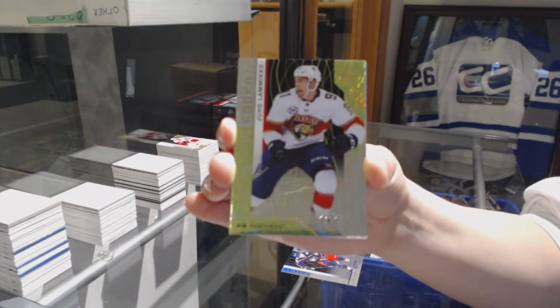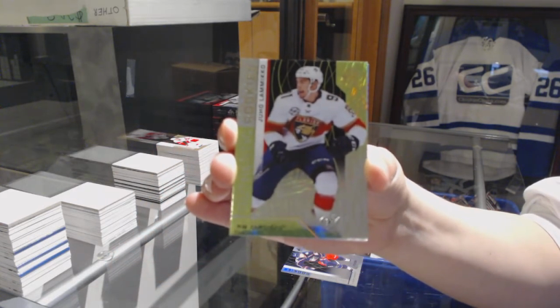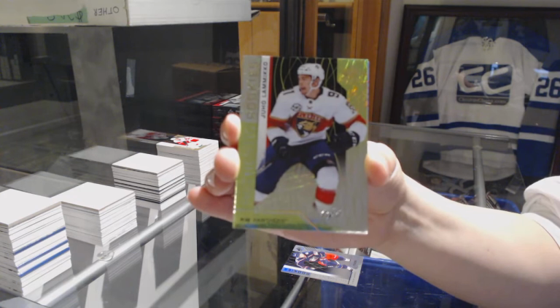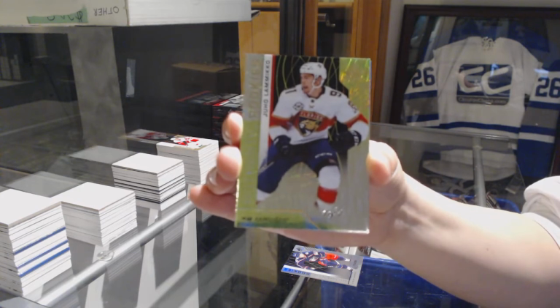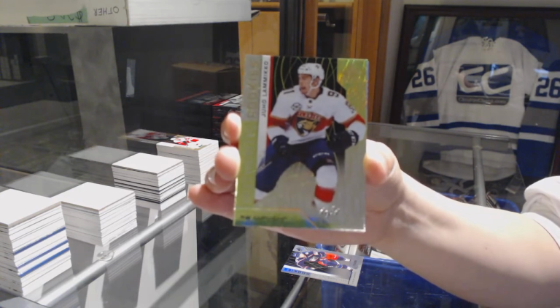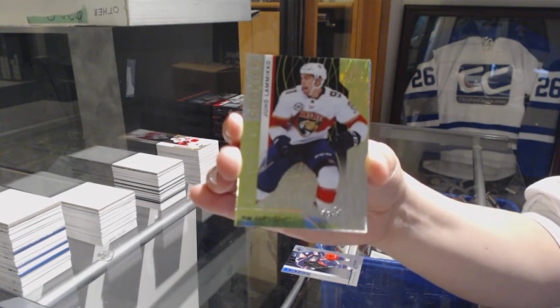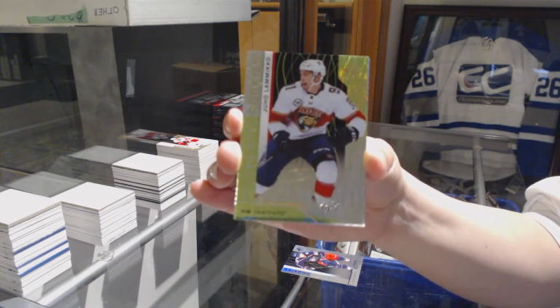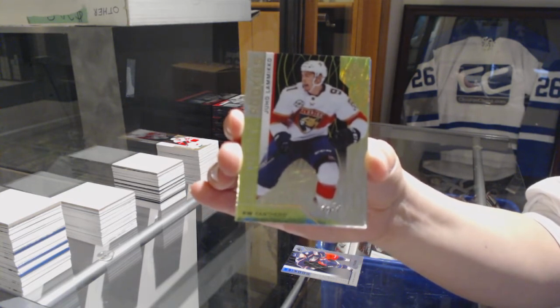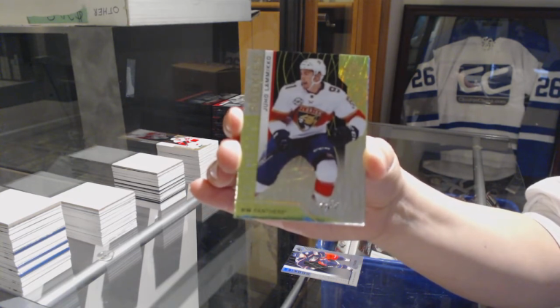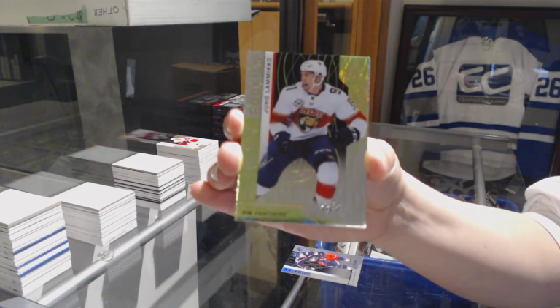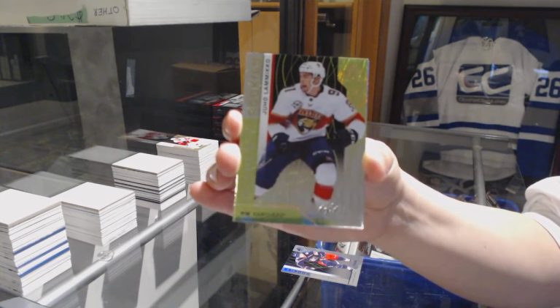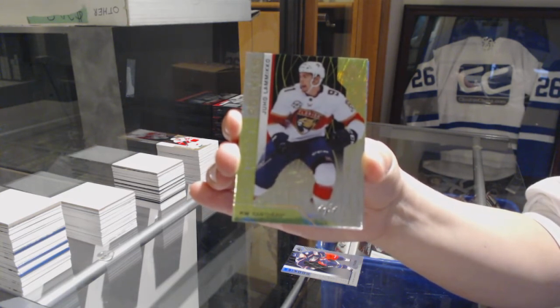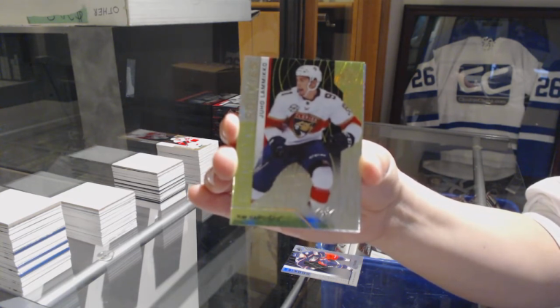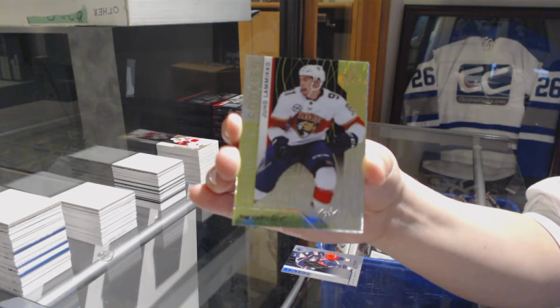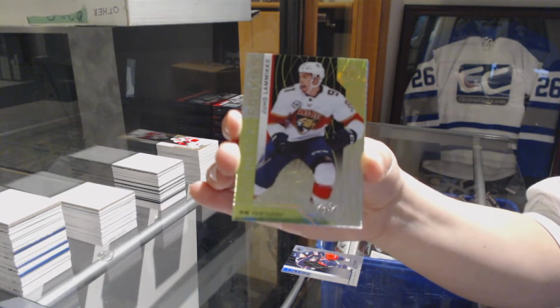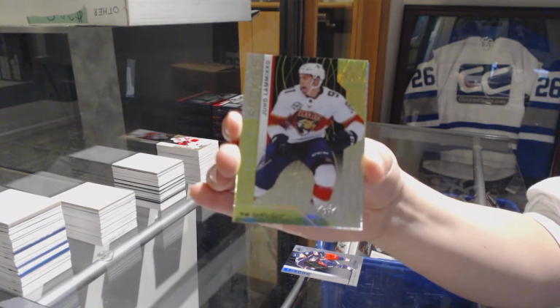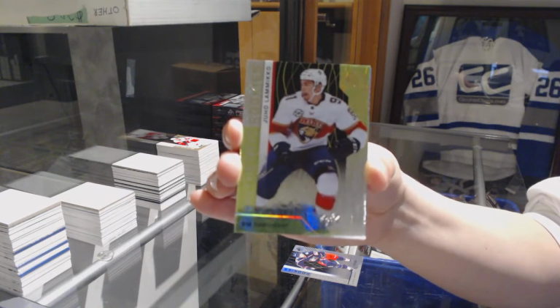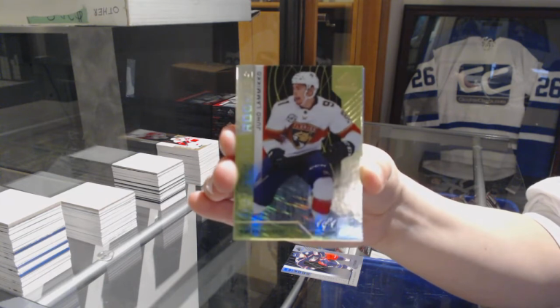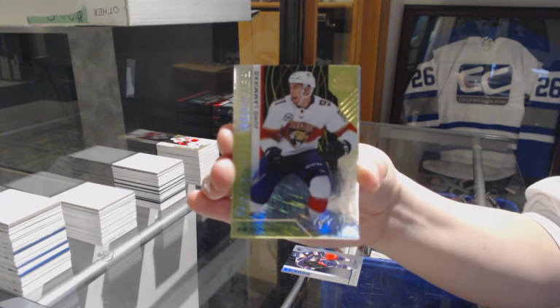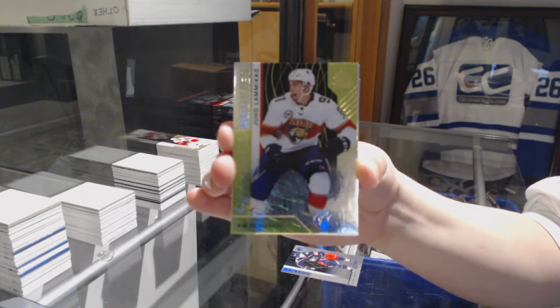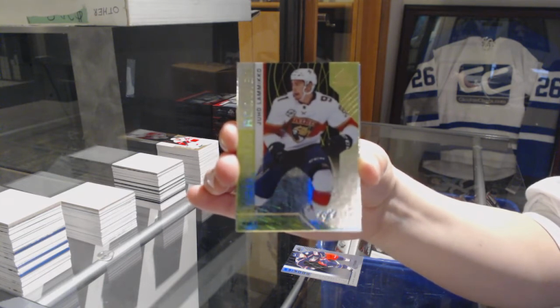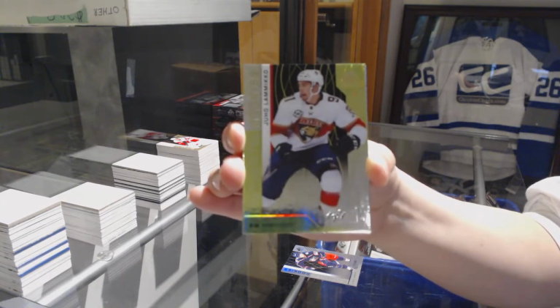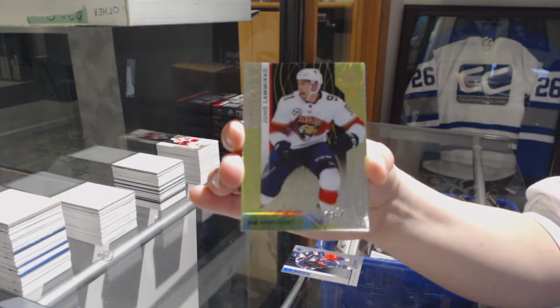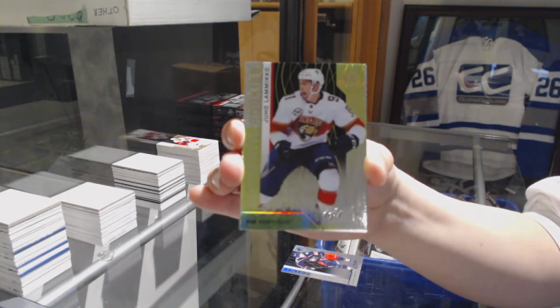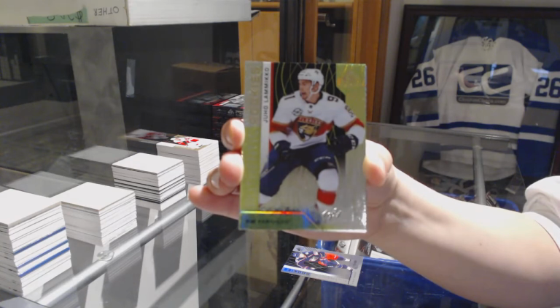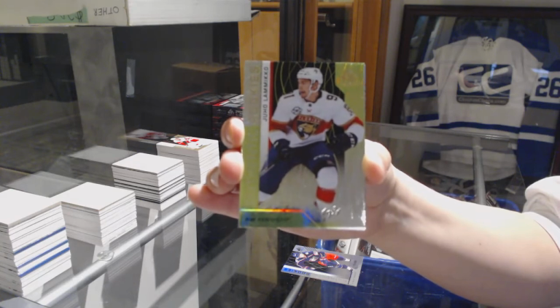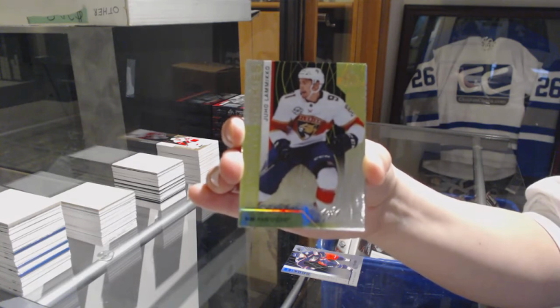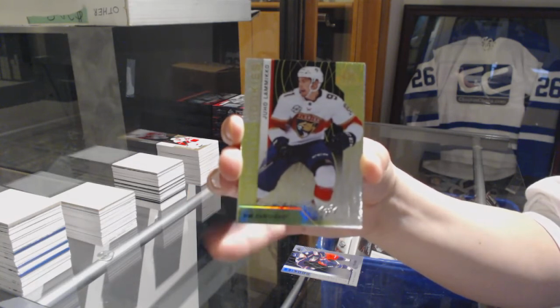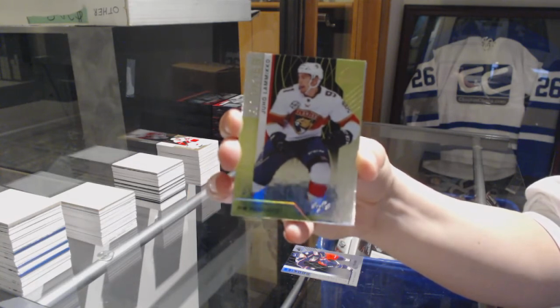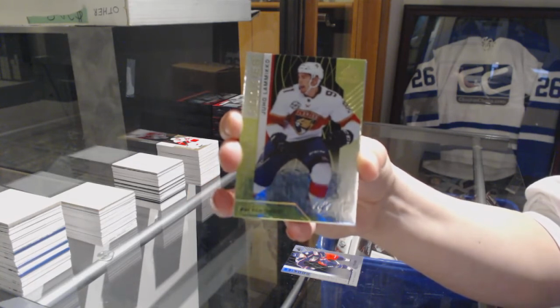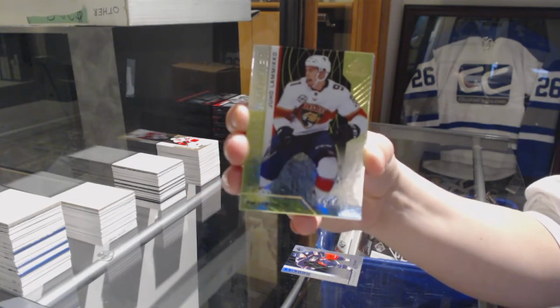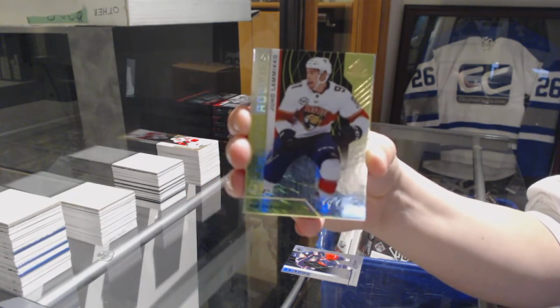I love it. Congrats, Jeff. That is amazing. I love last spot mojo as a thing.